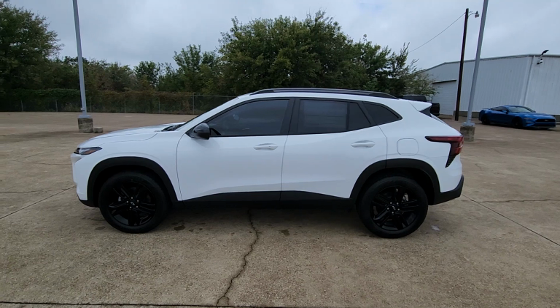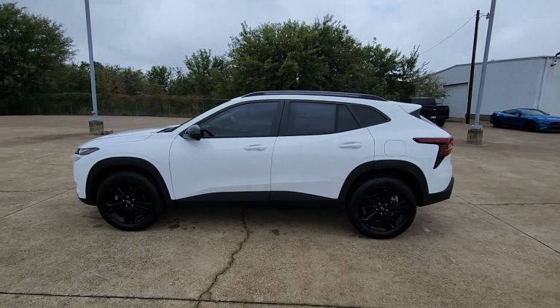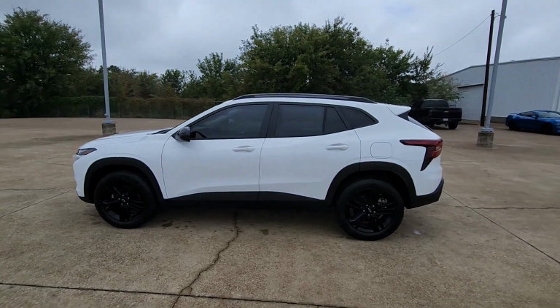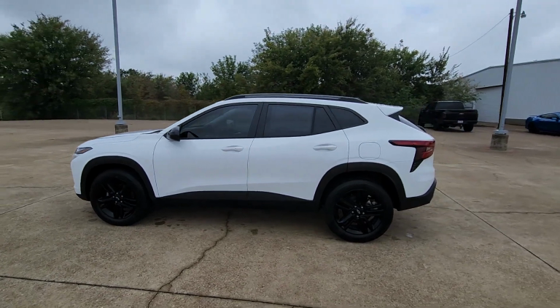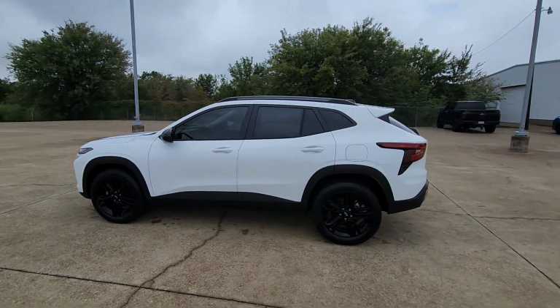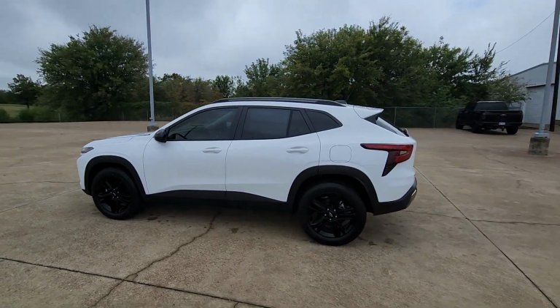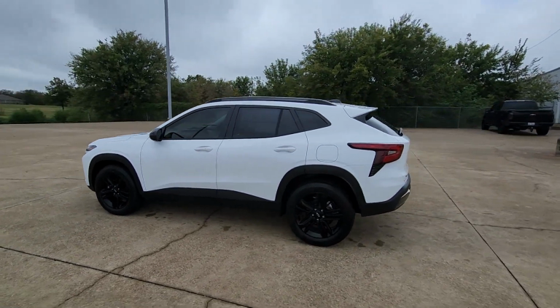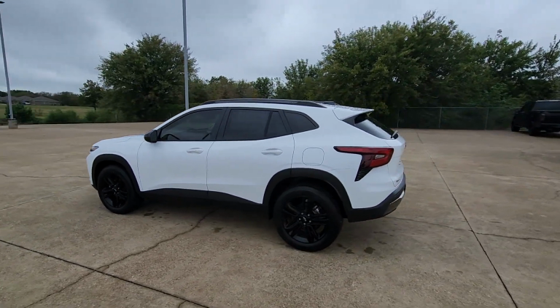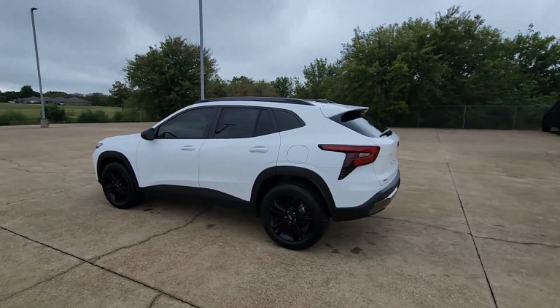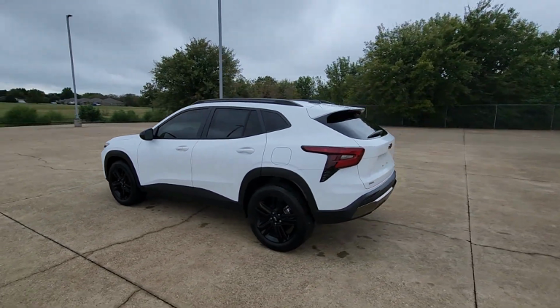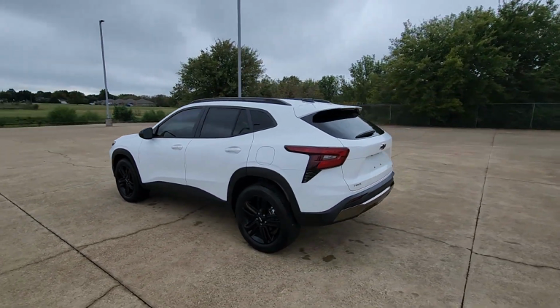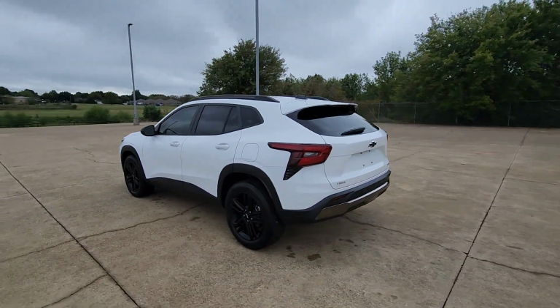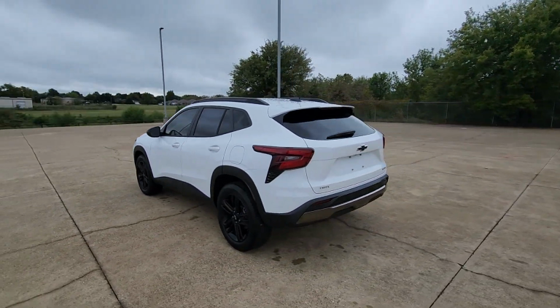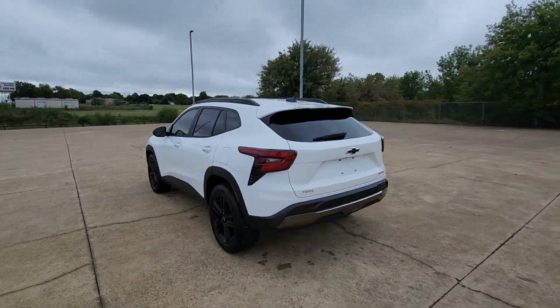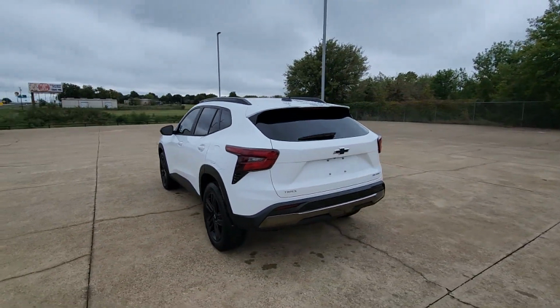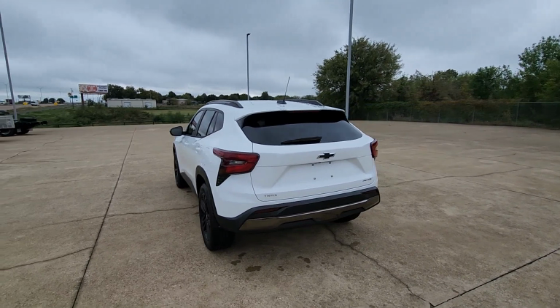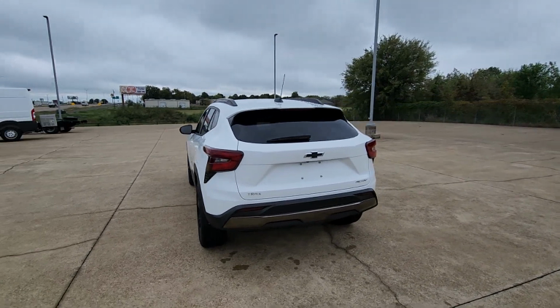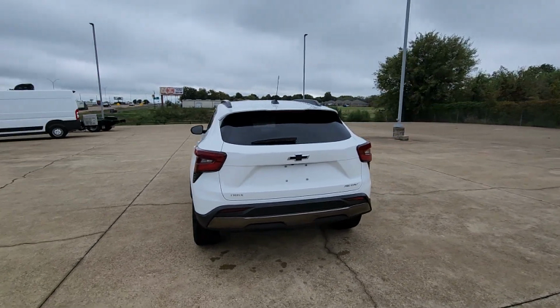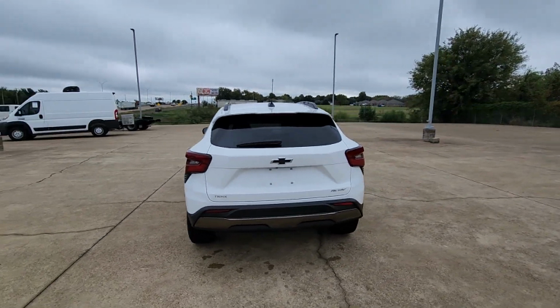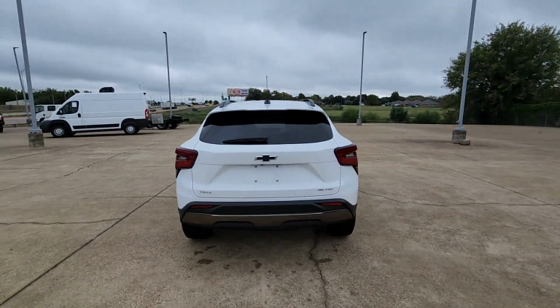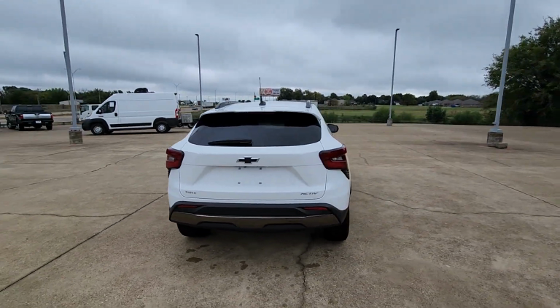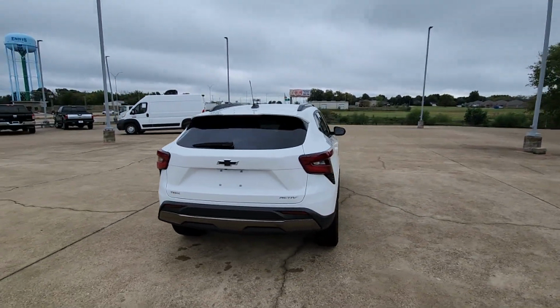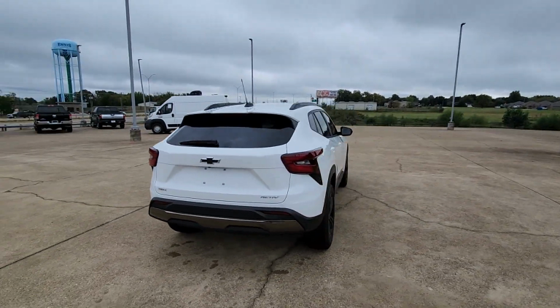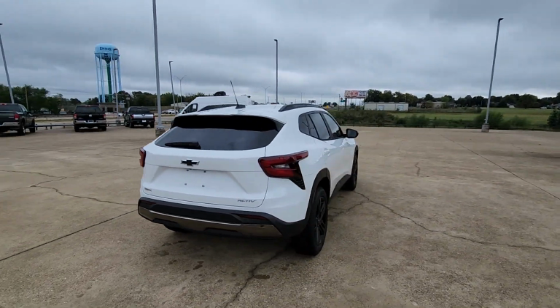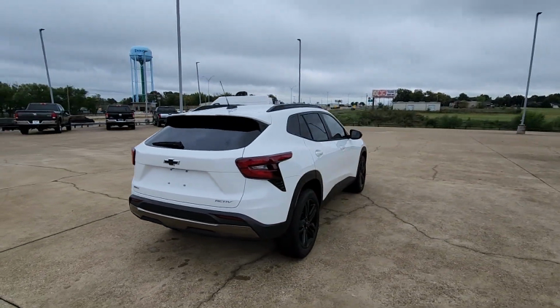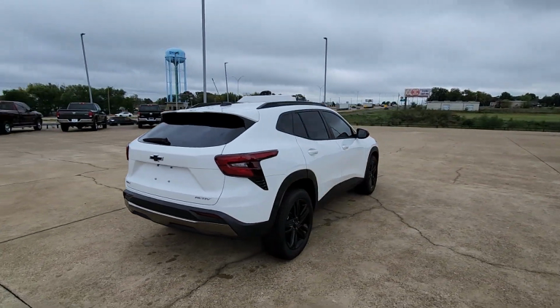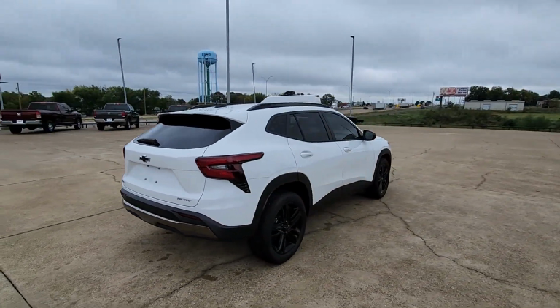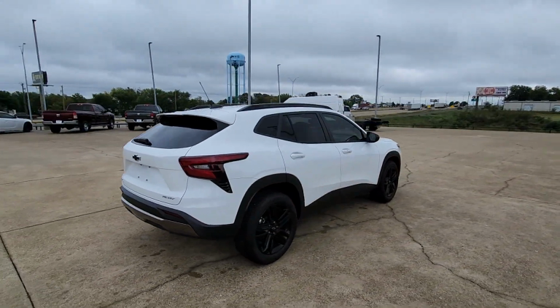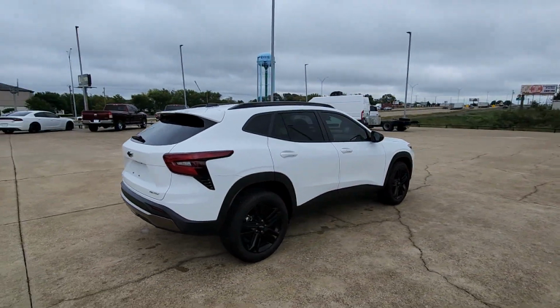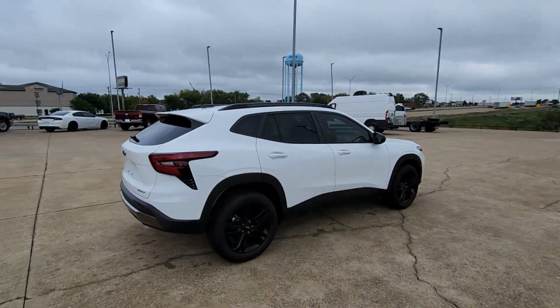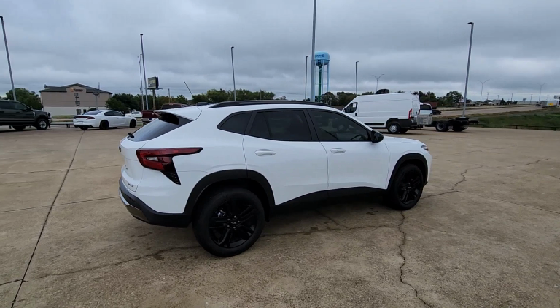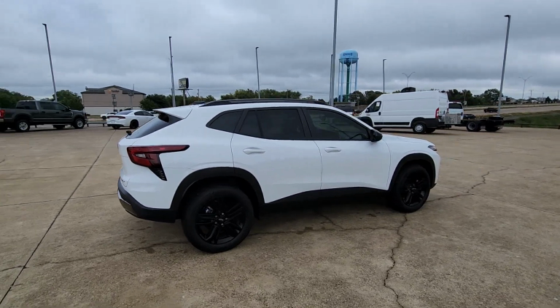Here is a wonderful 2024 Chevrolet Trax, the compact SUV that lets you navigate the urban landscape with efficiency and sporty style.